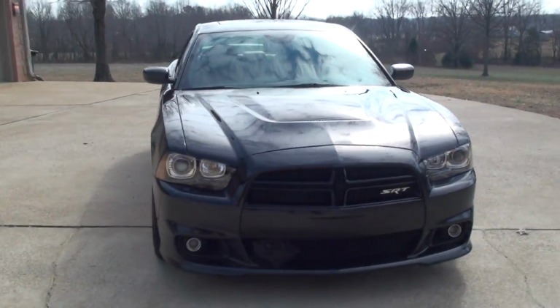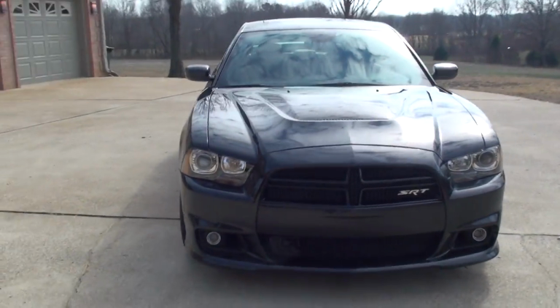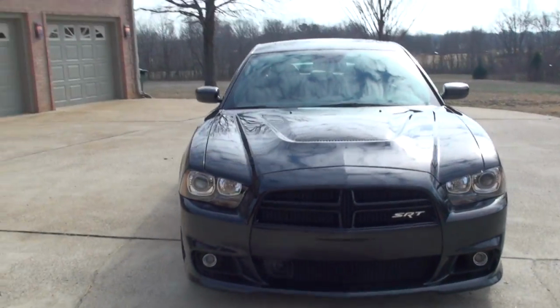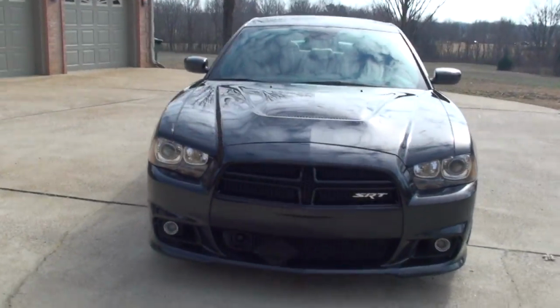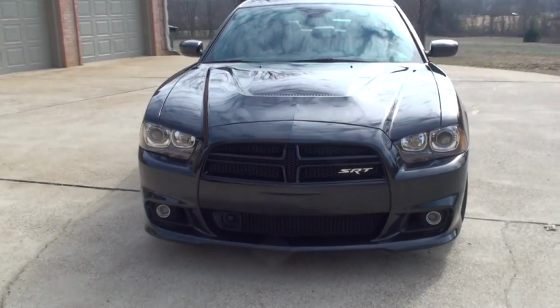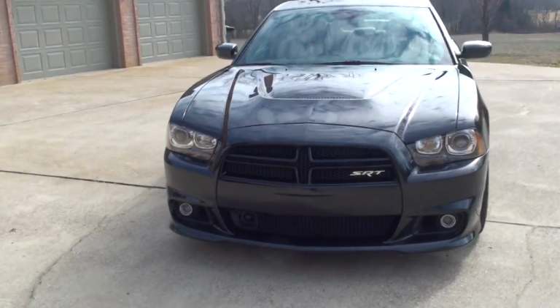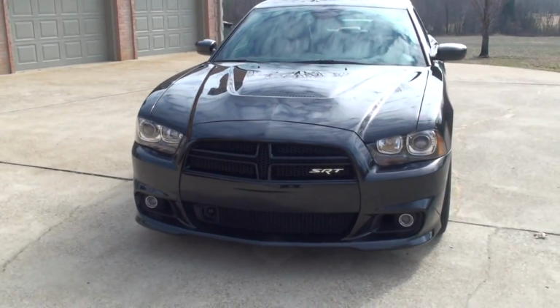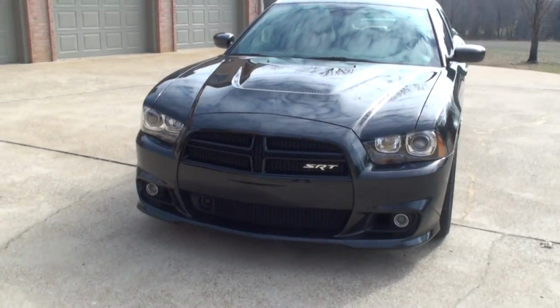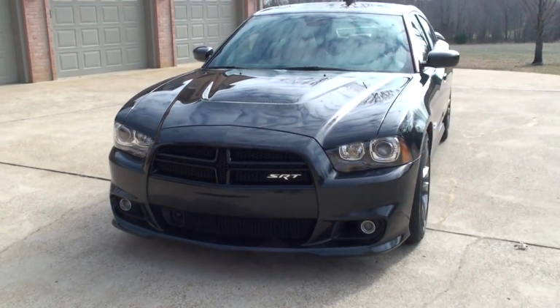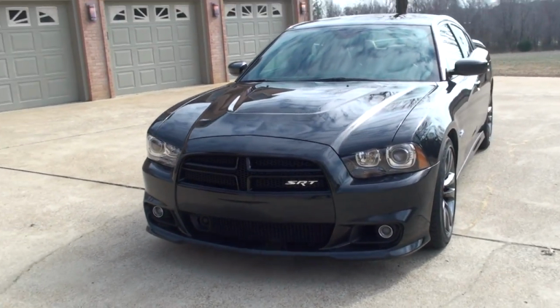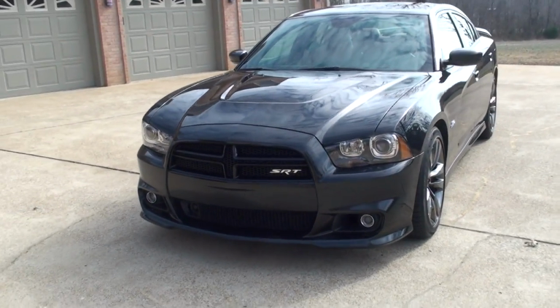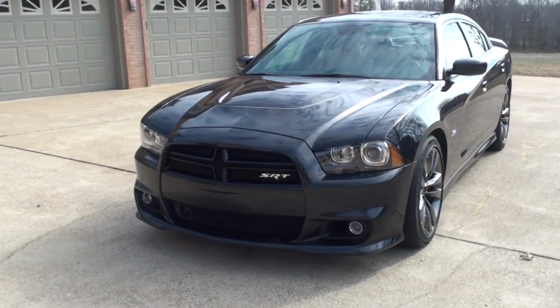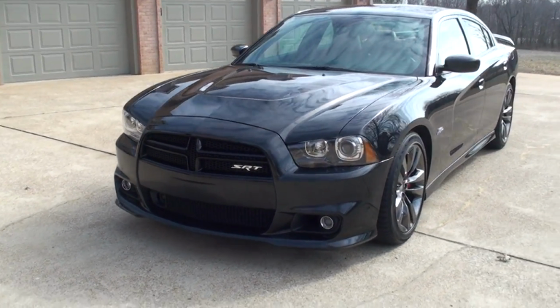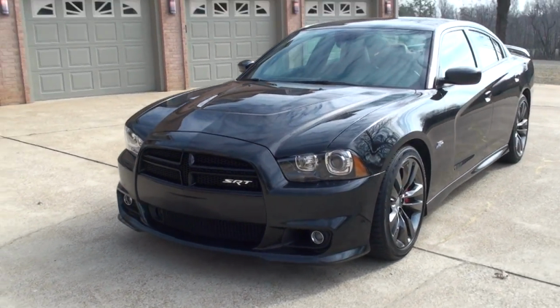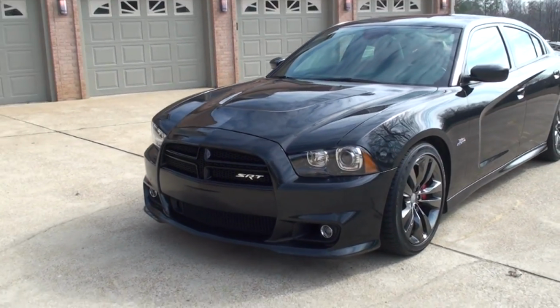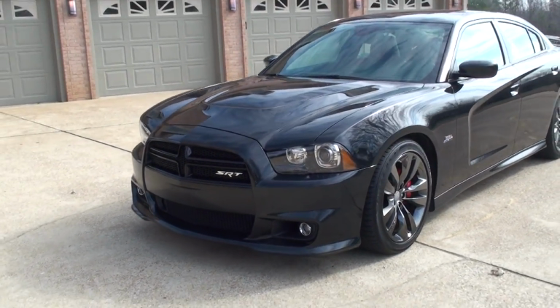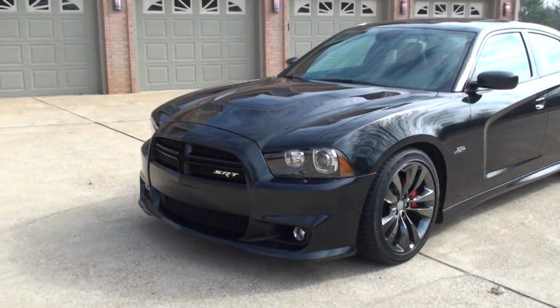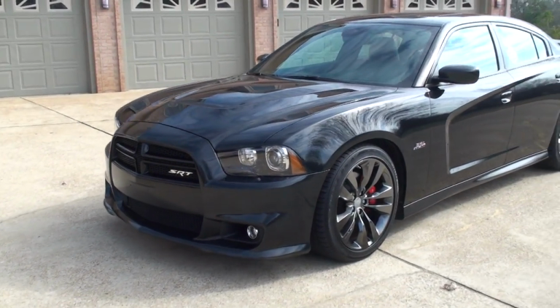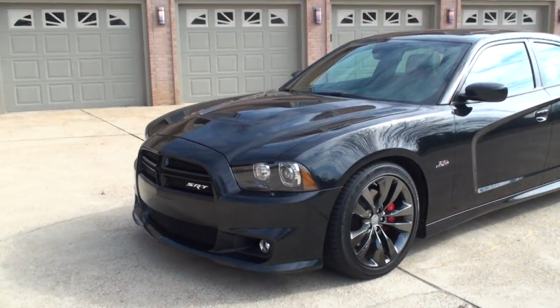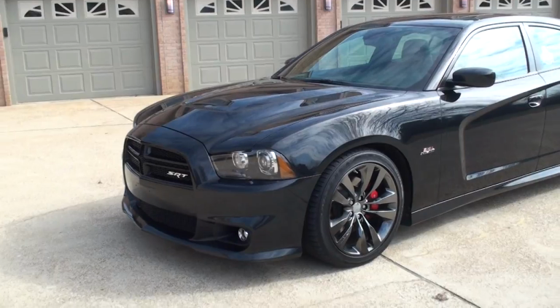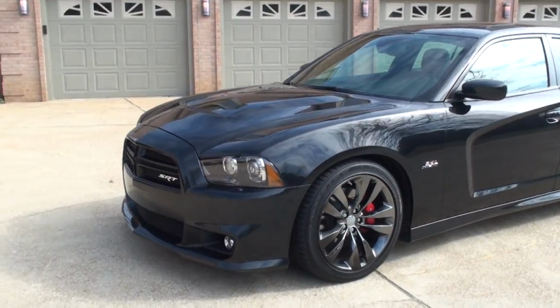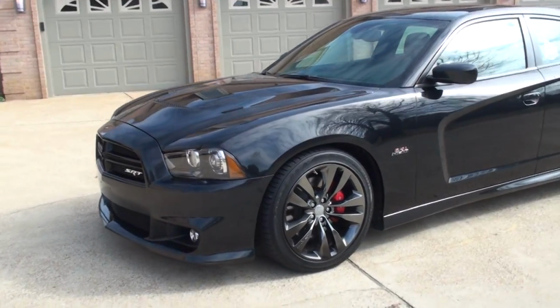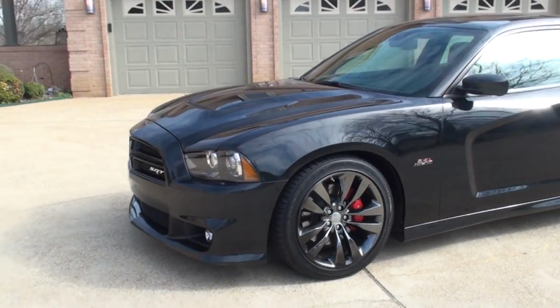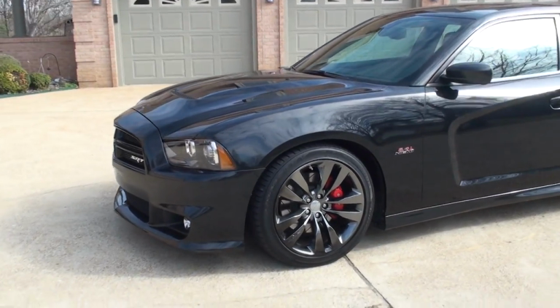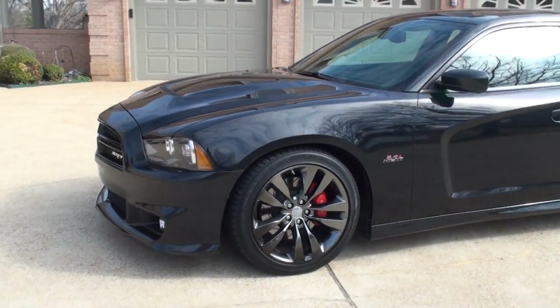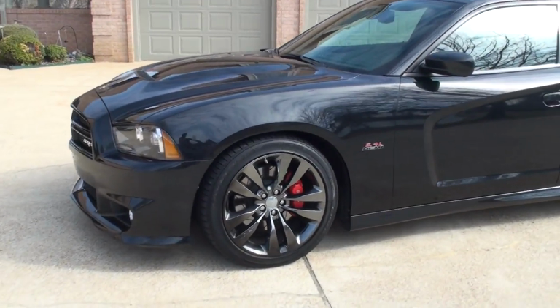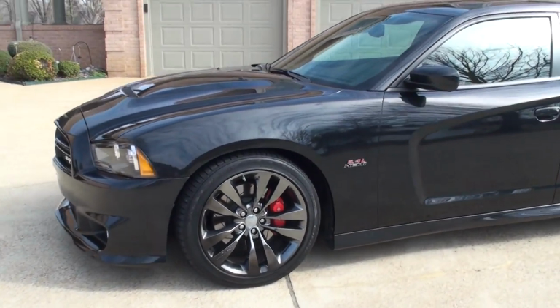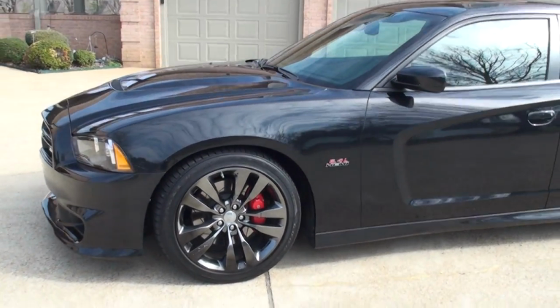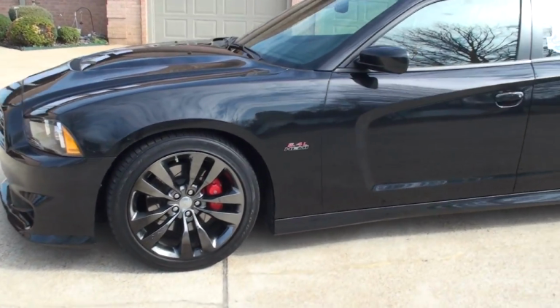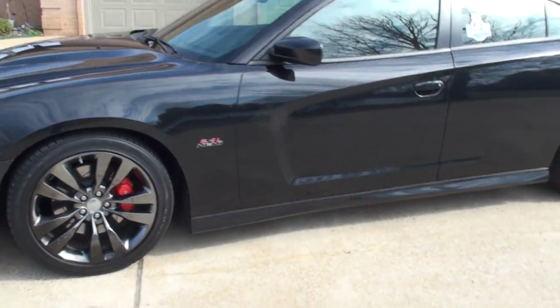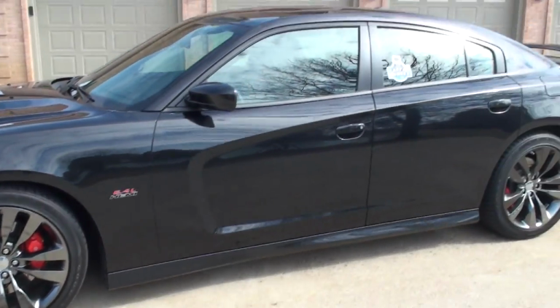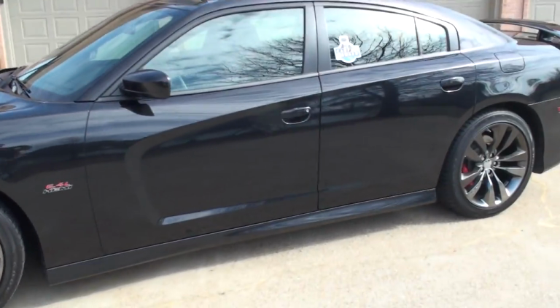Pretty crazy. It's got the HID adaptive headlights, fog lights, nice 20-inch wheels, and Brembo brakes.